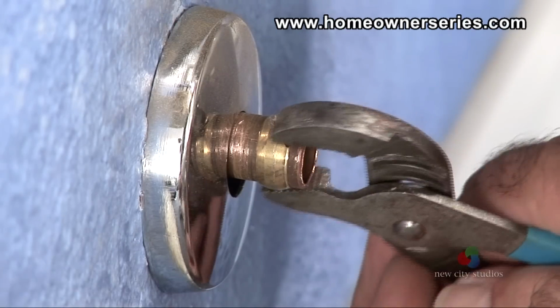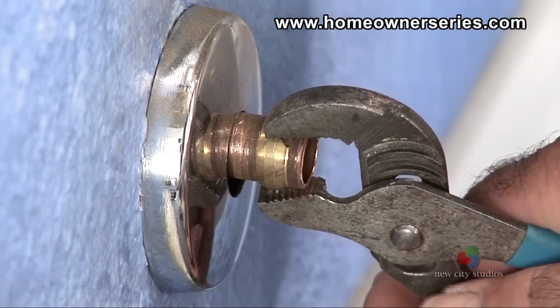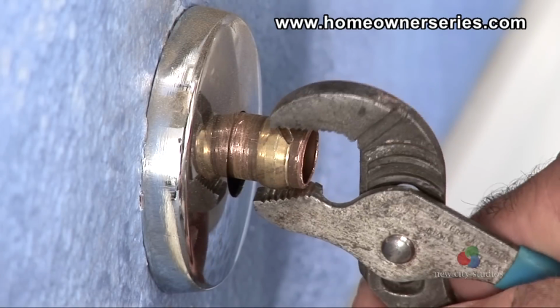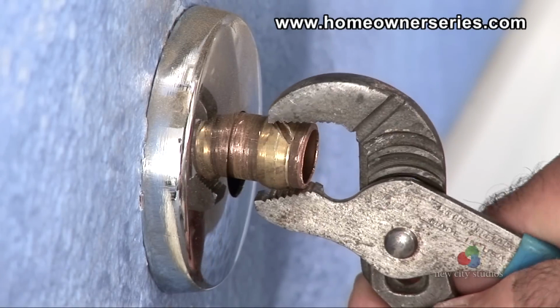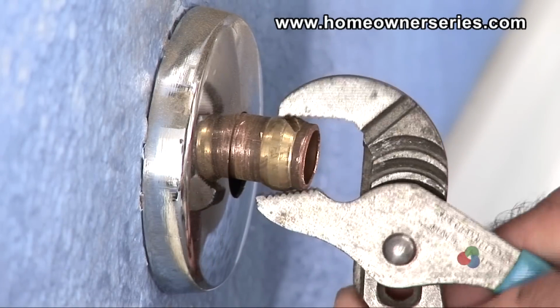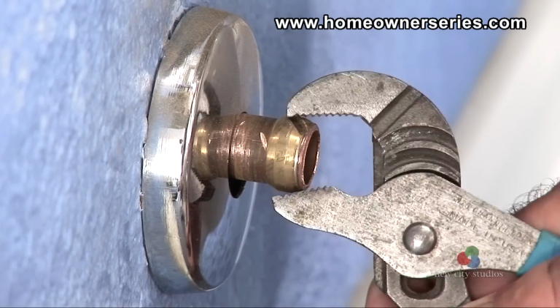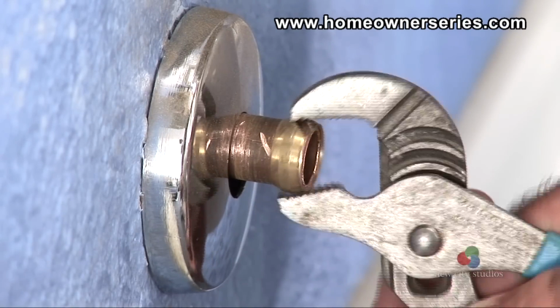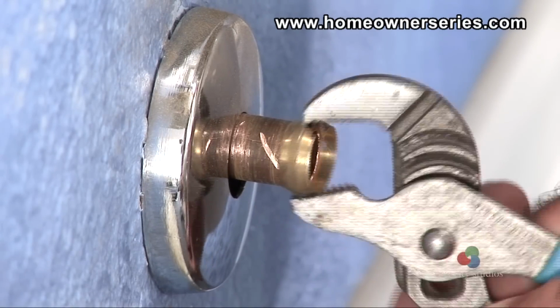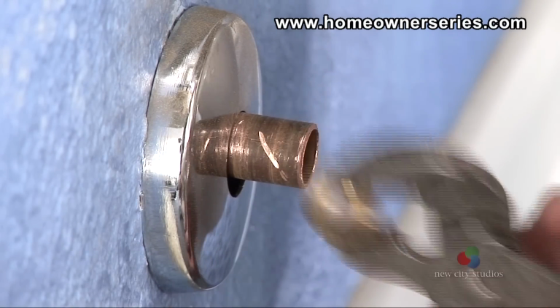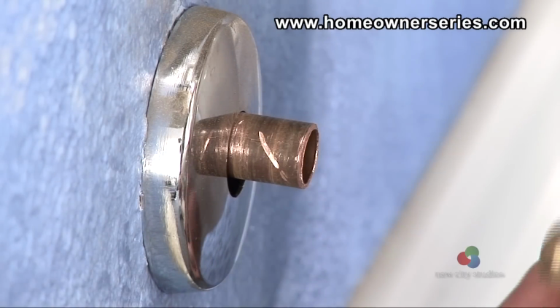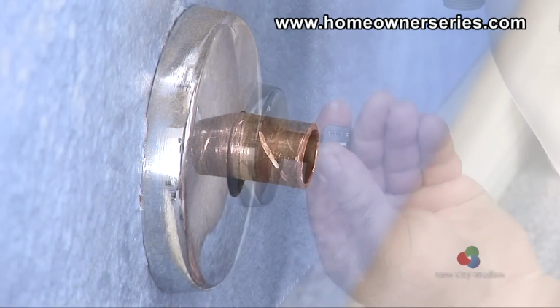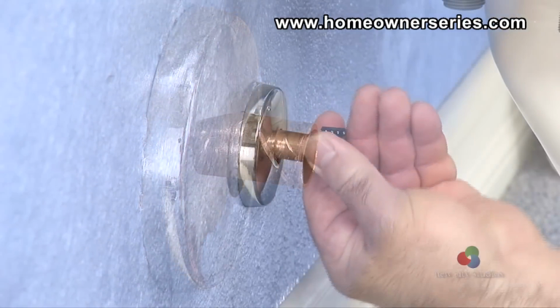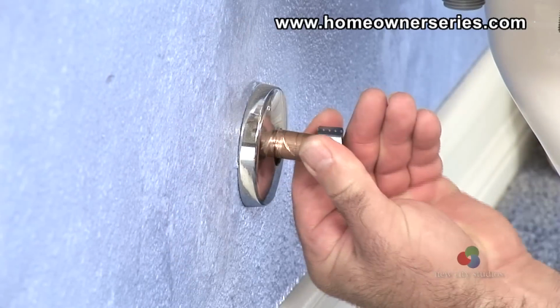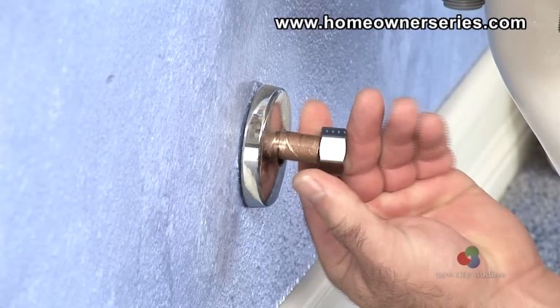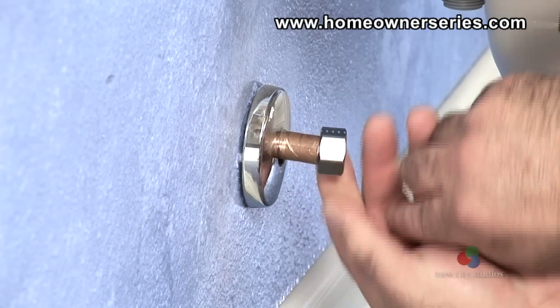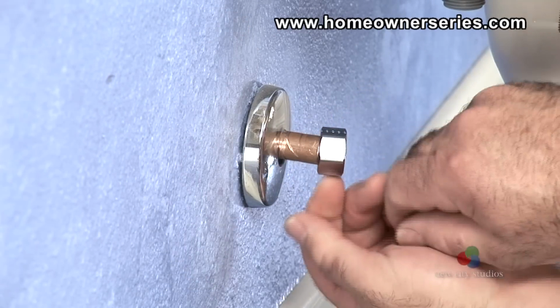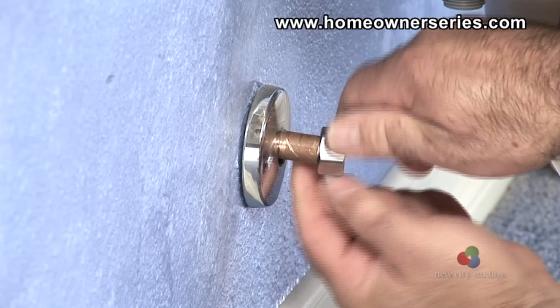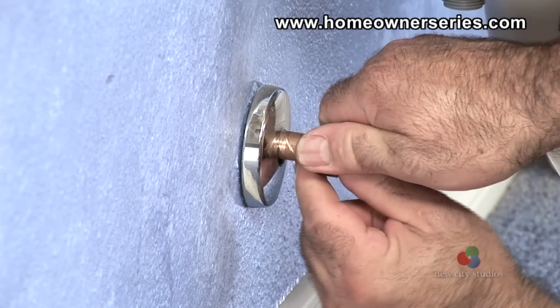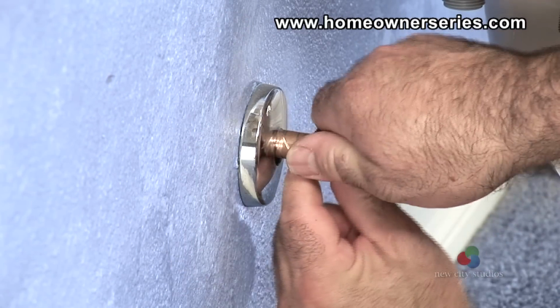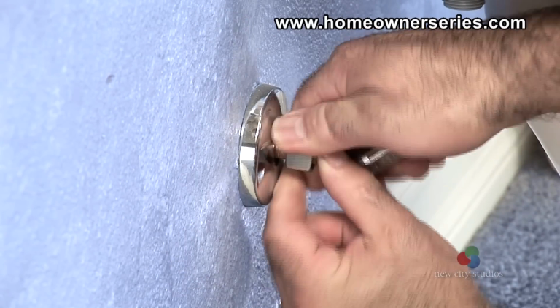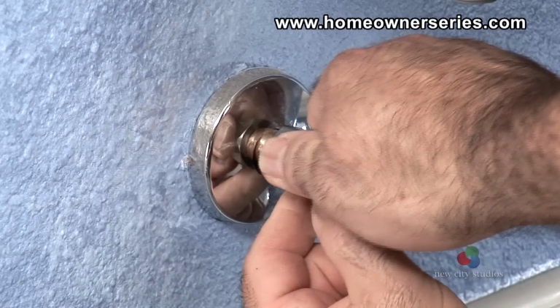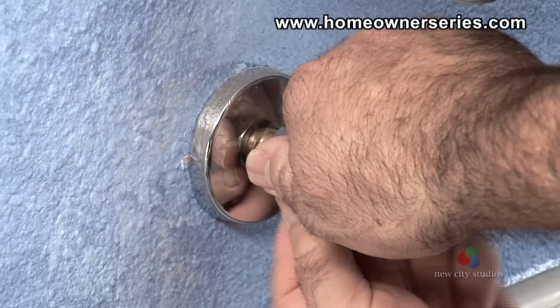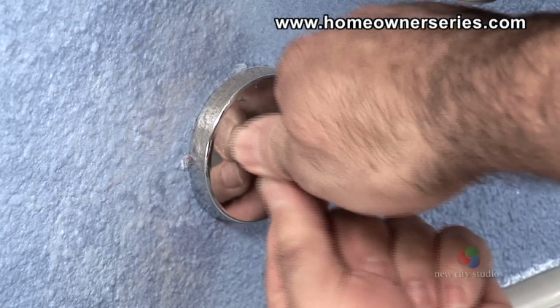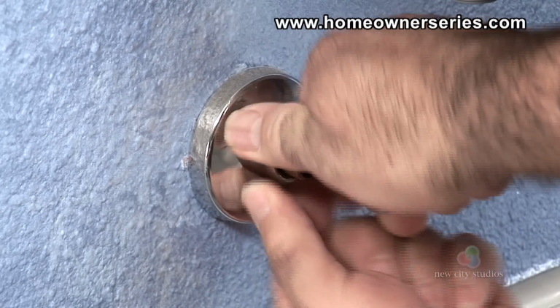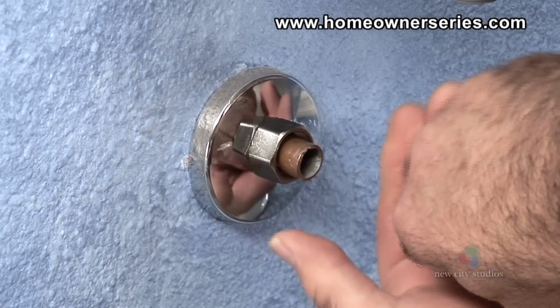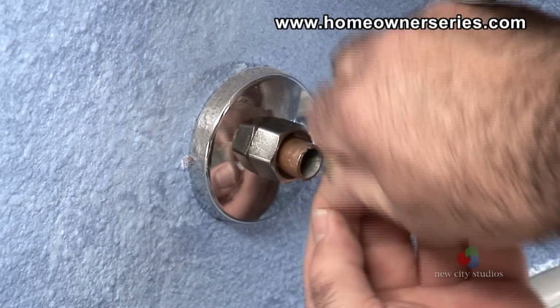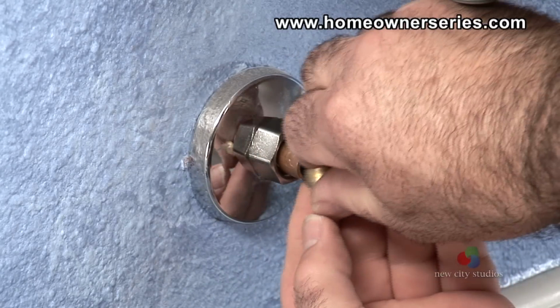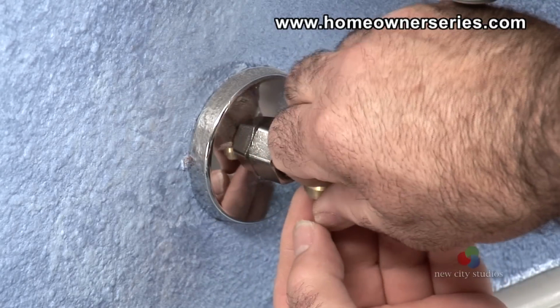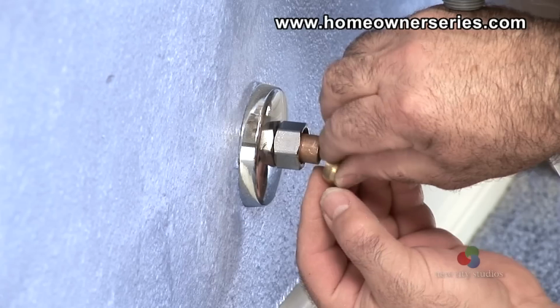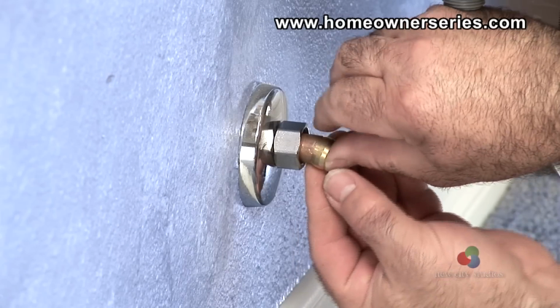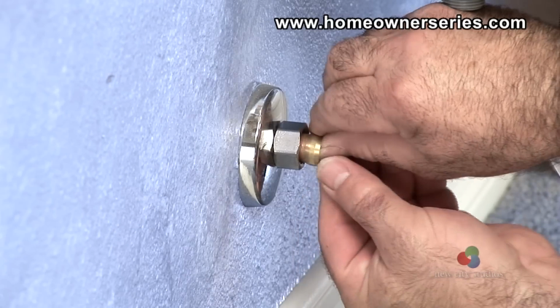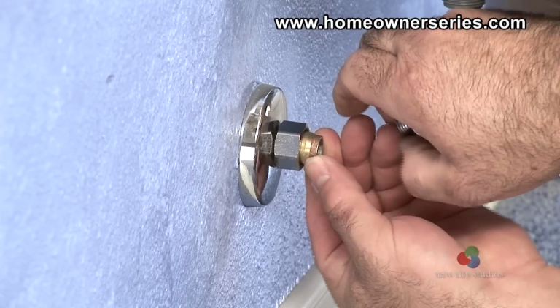Now take the rib joint pliers and remove the compression ring off of the pipe. Now that both the compression ring and nut are completely removed from the water supply pipe, a new water supply valve can be installed.